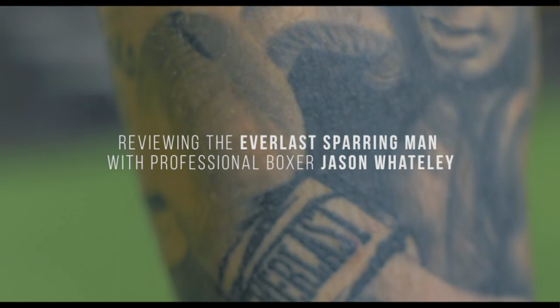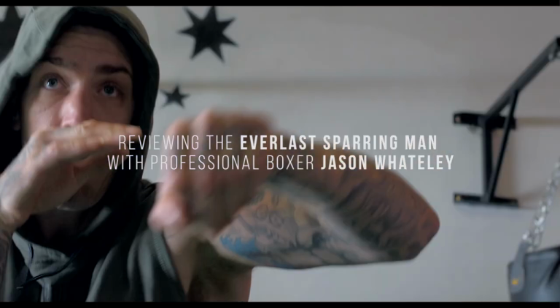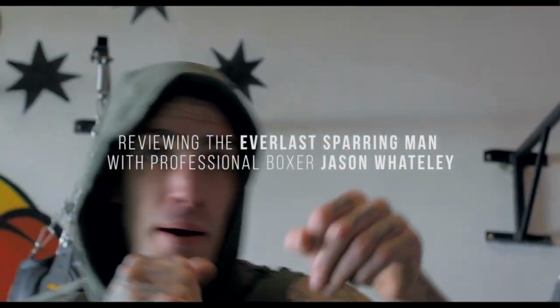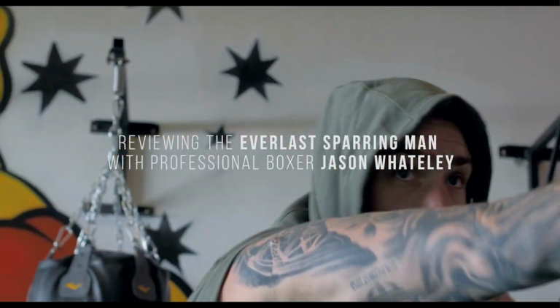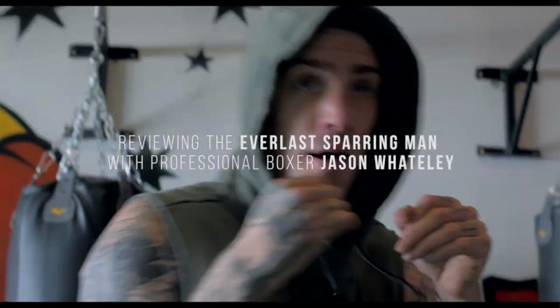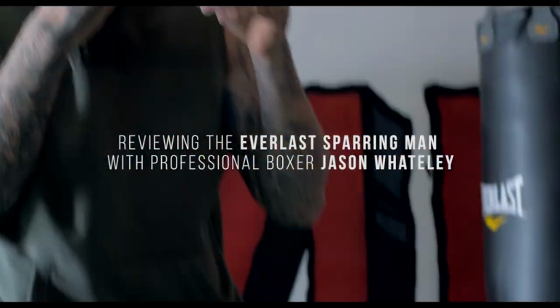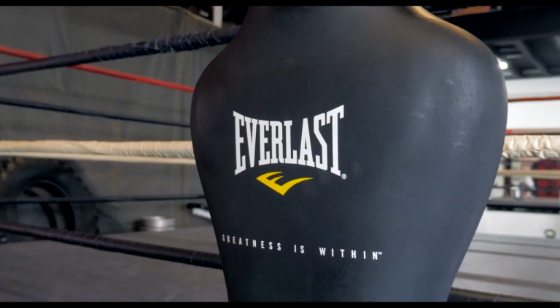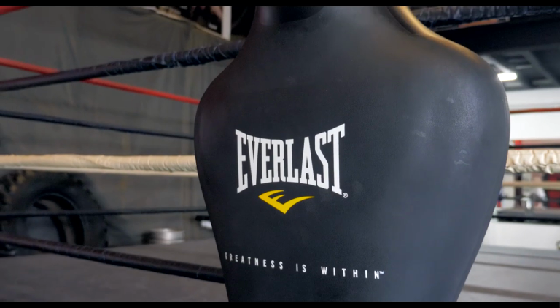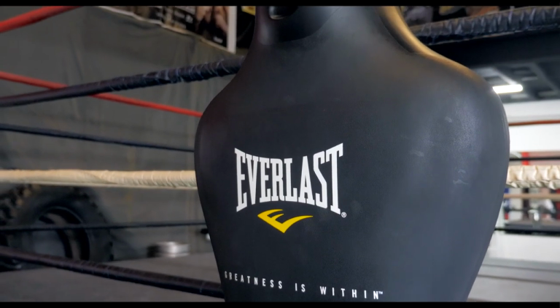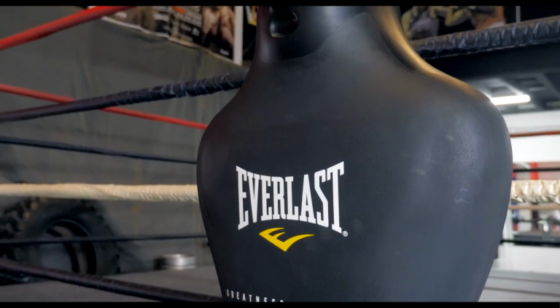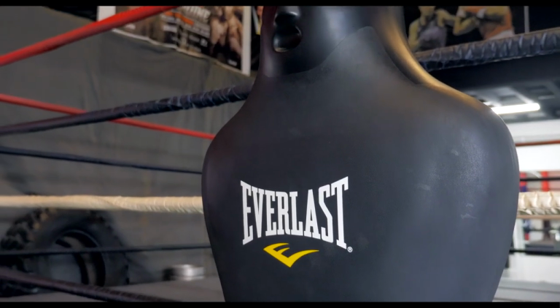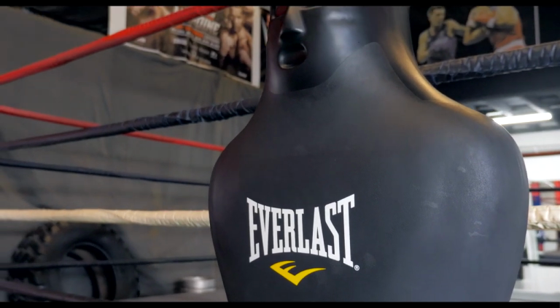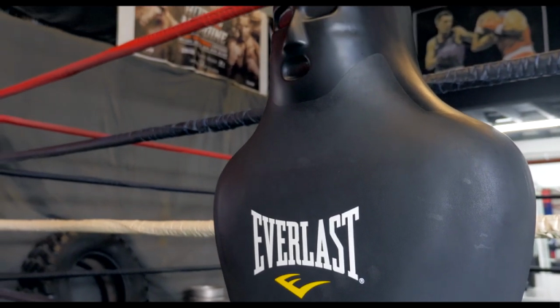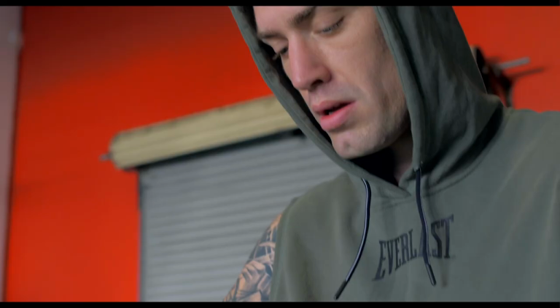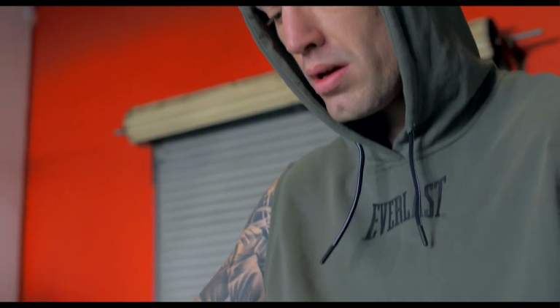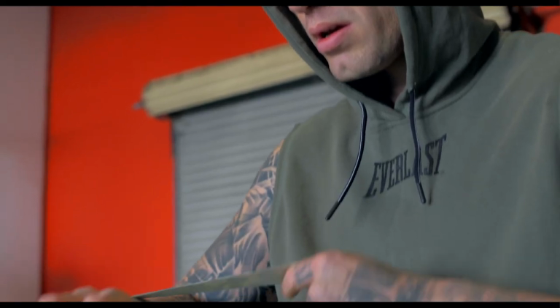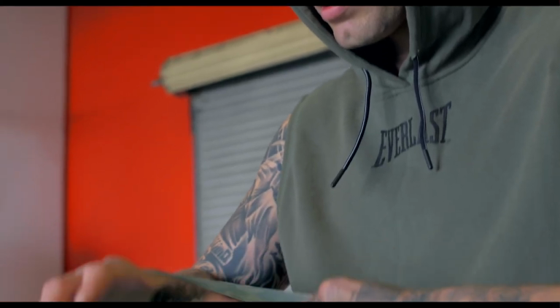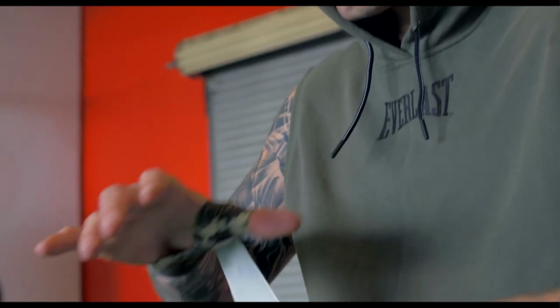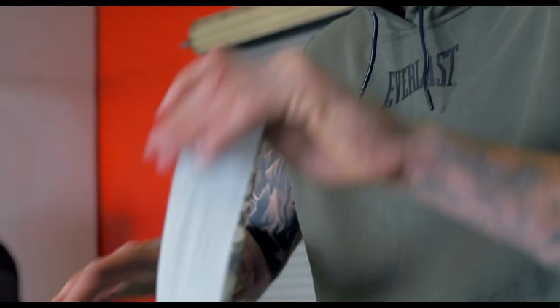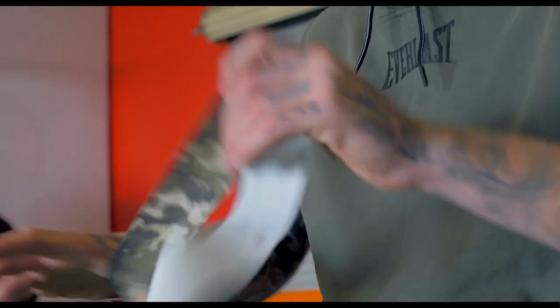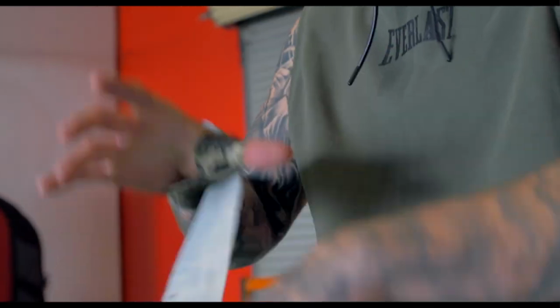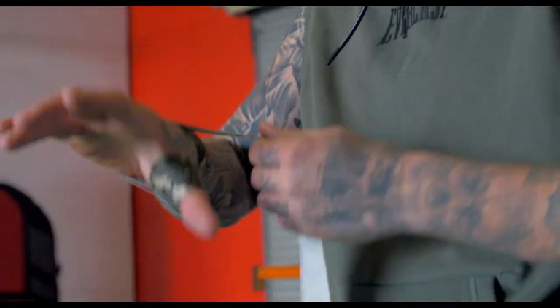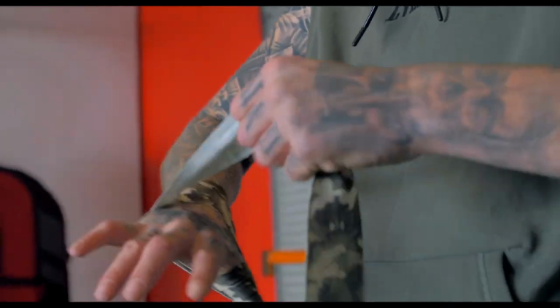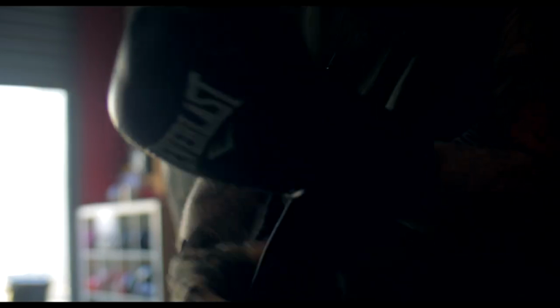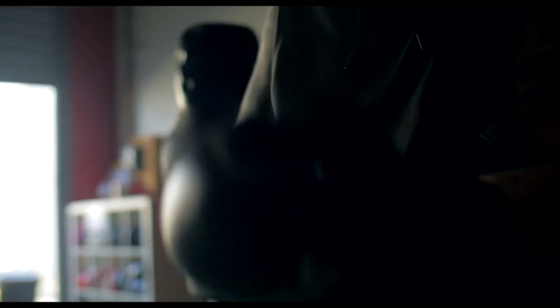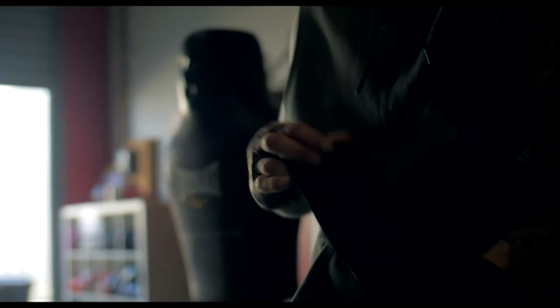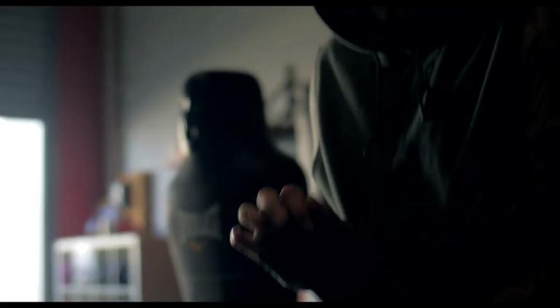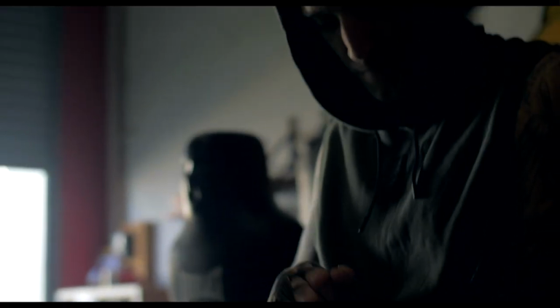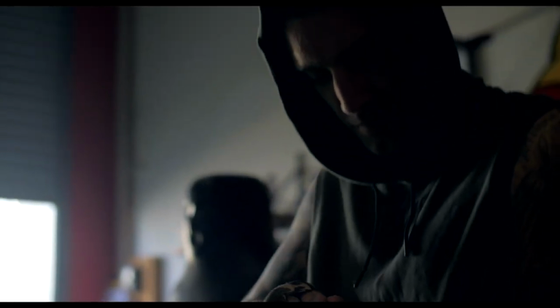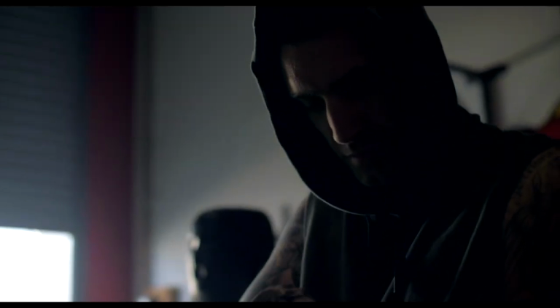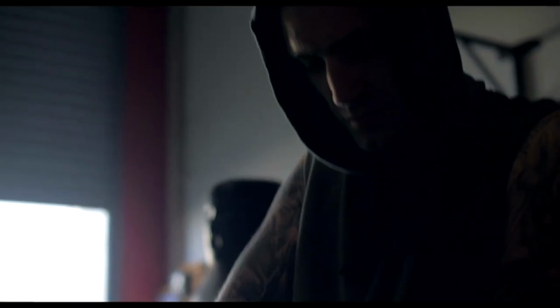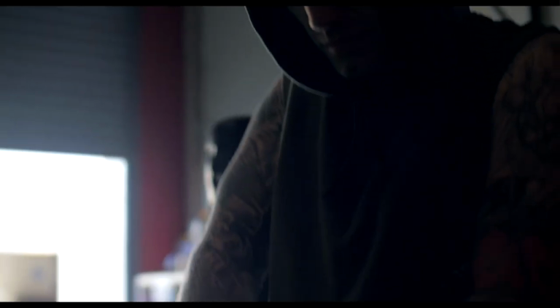I'm Jason Whateley, Rio Olympian, professional boxer and current Australian Cruiserweight Champion. We're talking about the Everlast Sparring Dummy today.